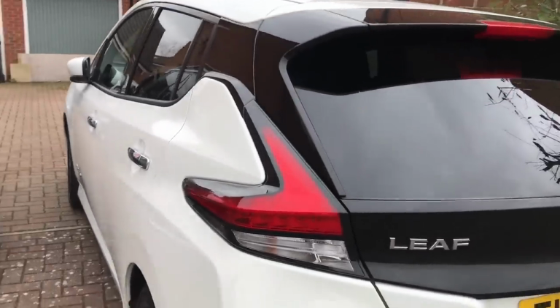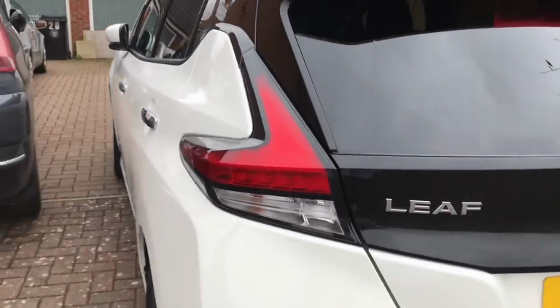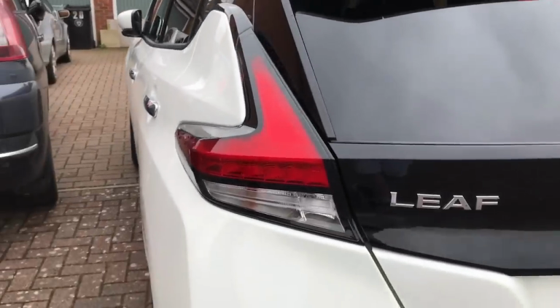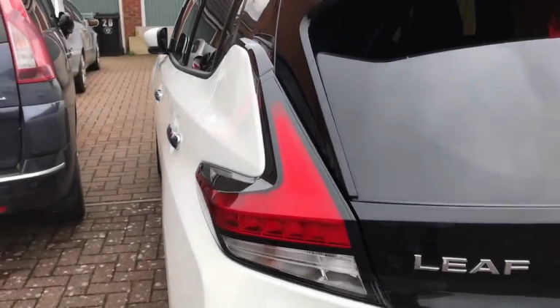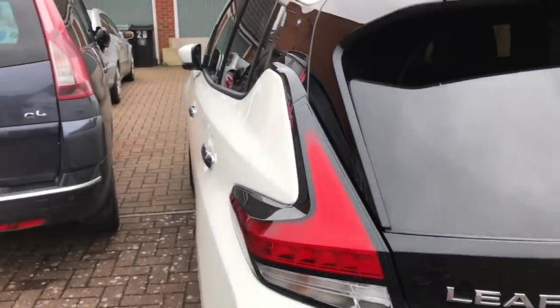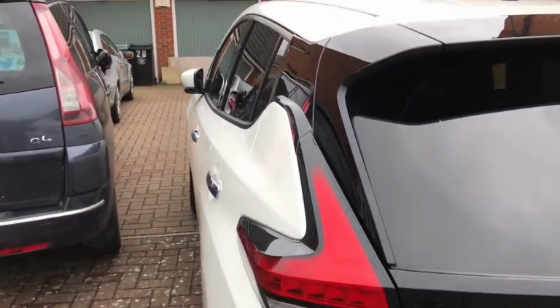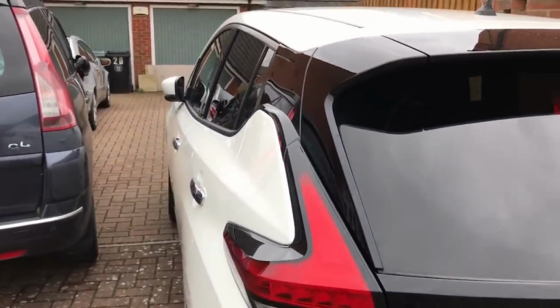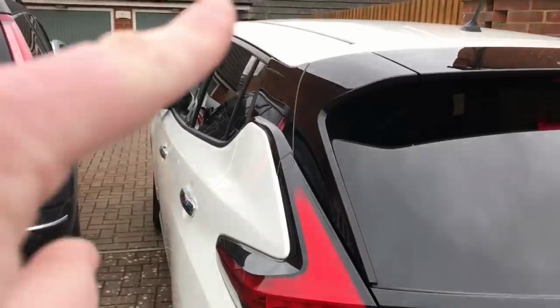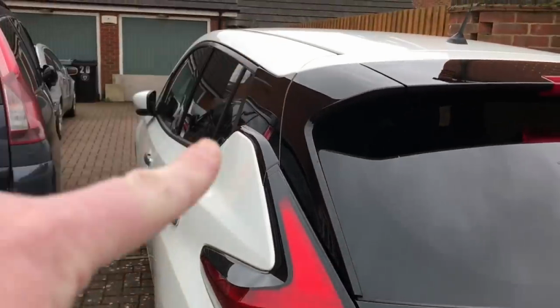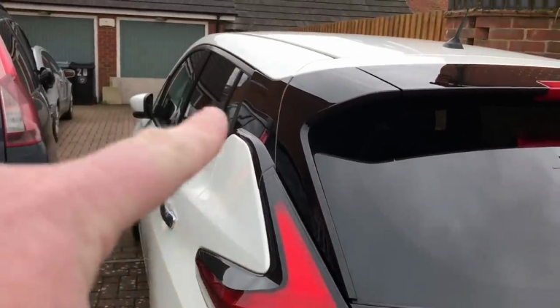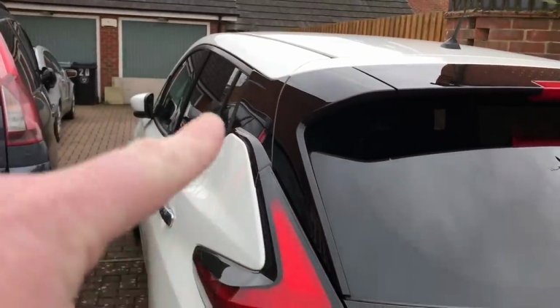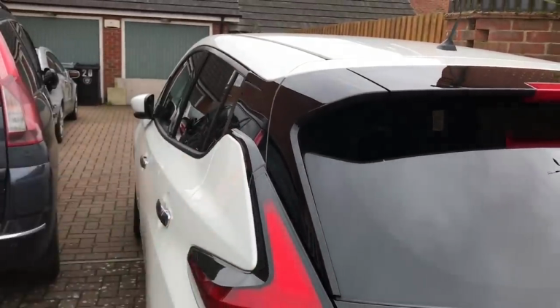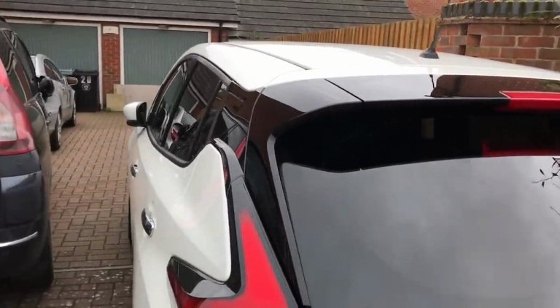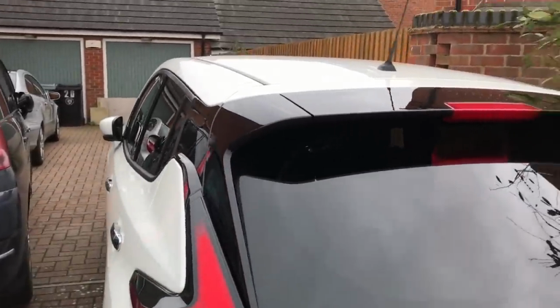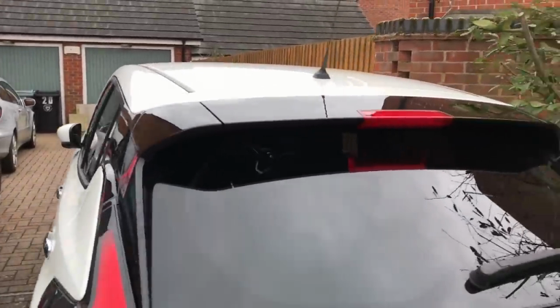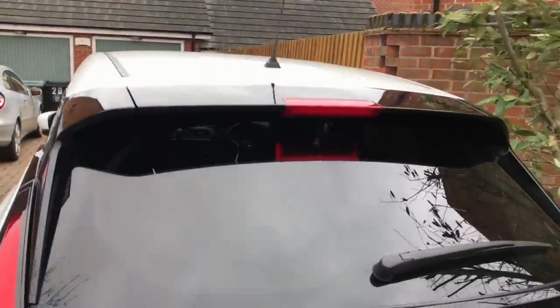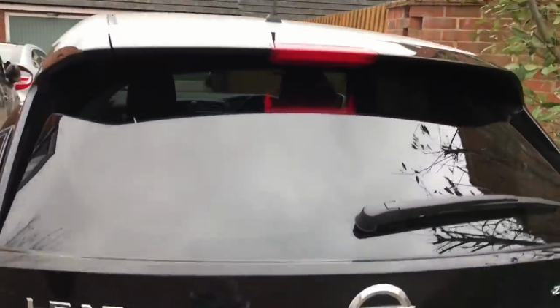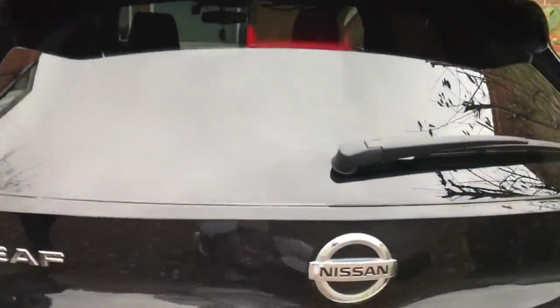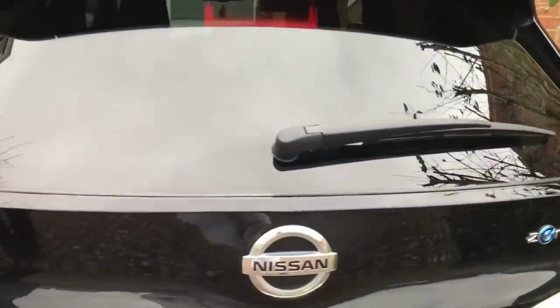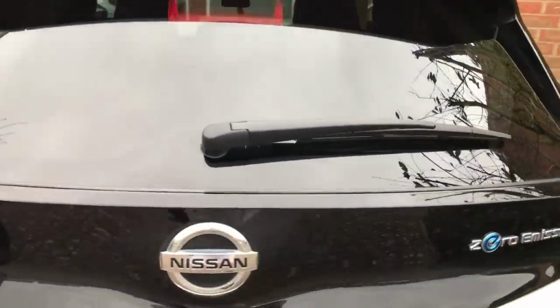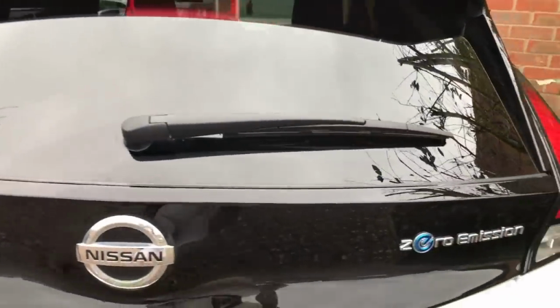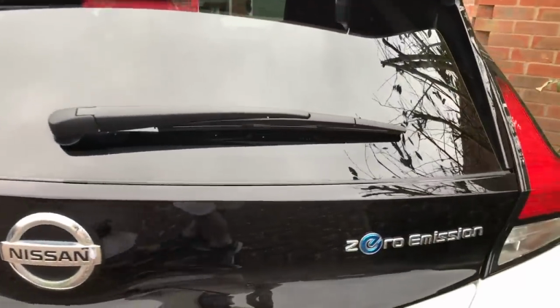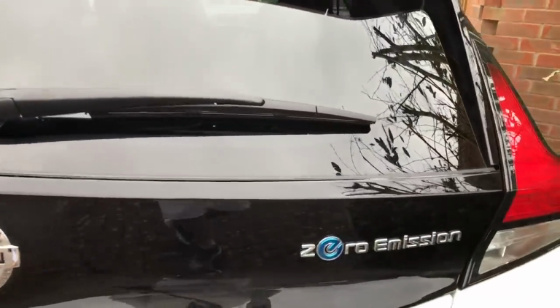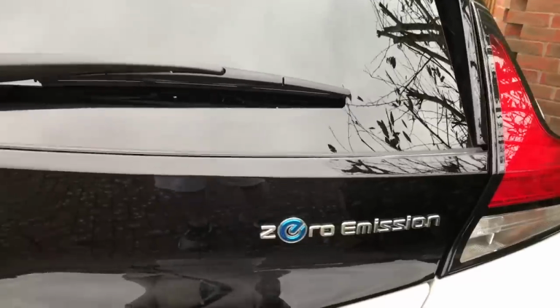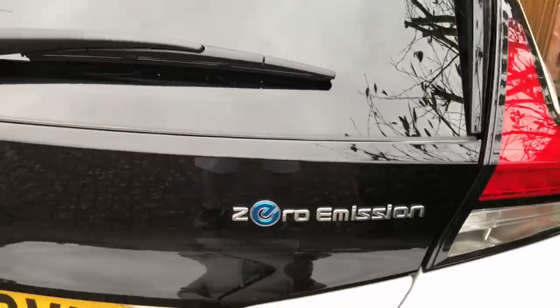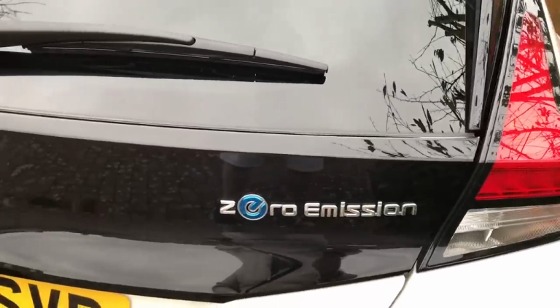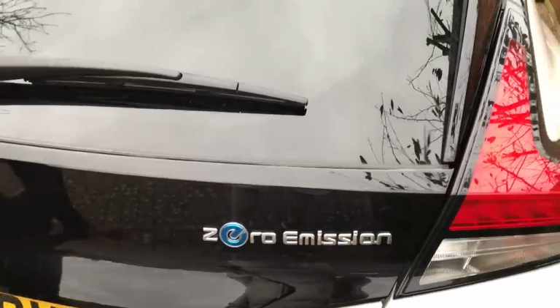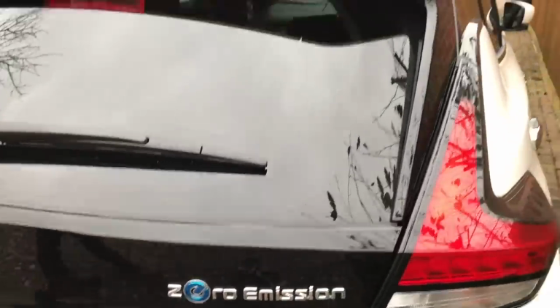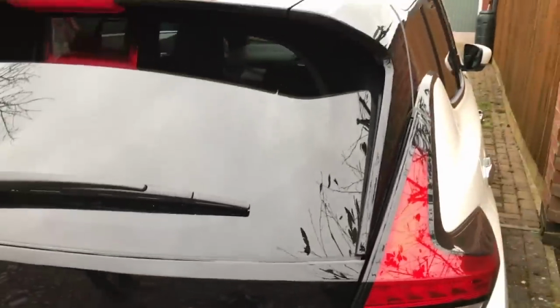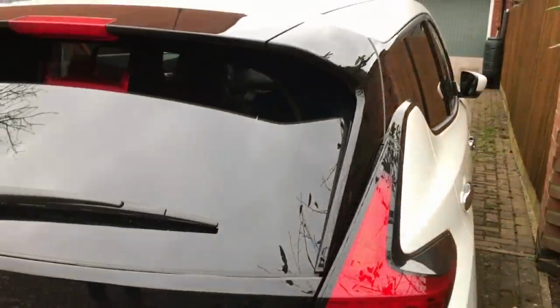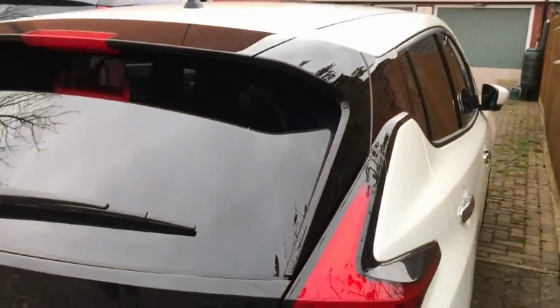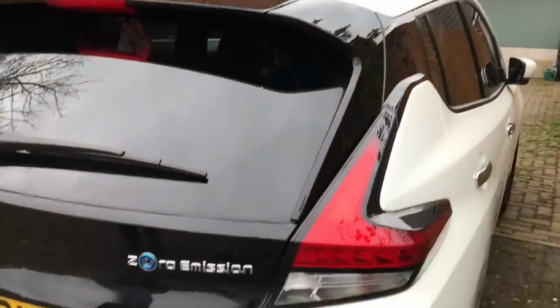We've got the Leaf logo there. I just love the shape of the lights — the way they're incorporated around into the body. And I really like how they've got the black as well. It contrasts nicely. I really do like the look of it.